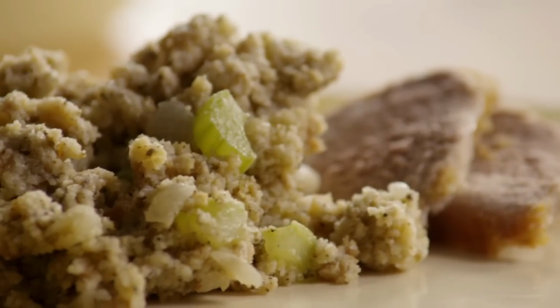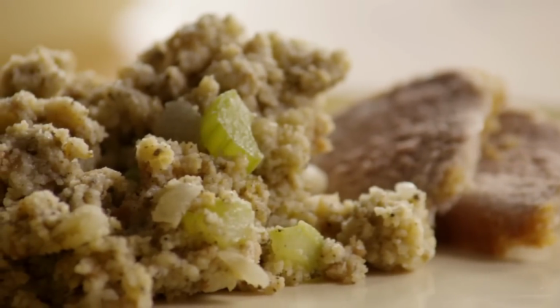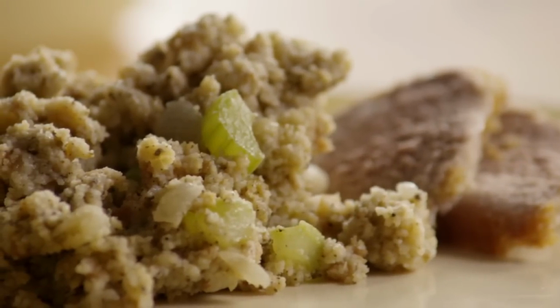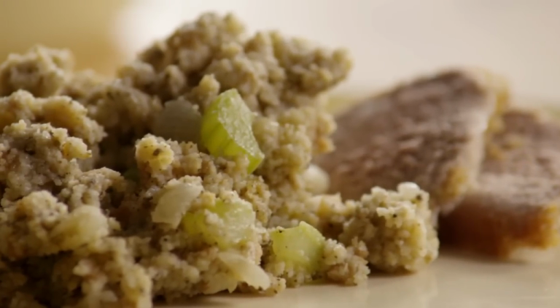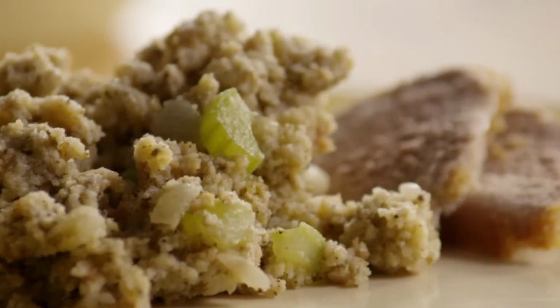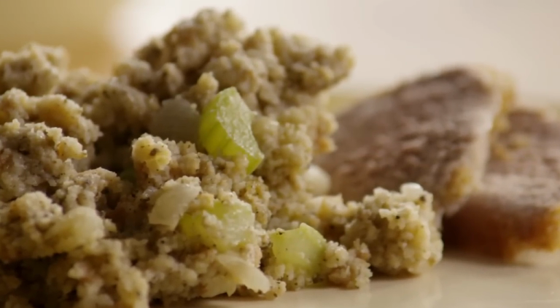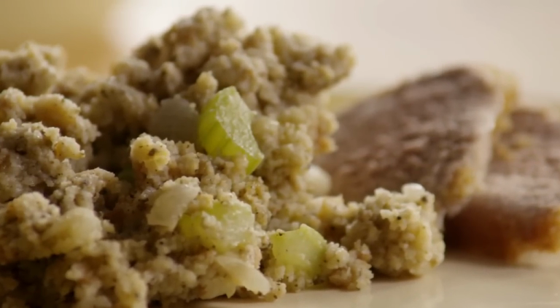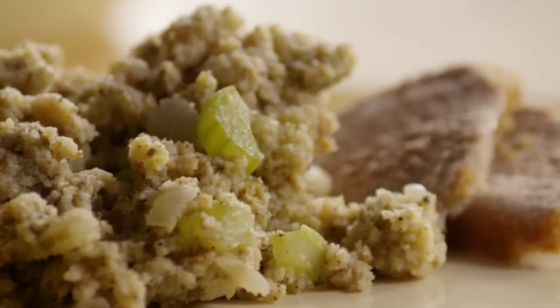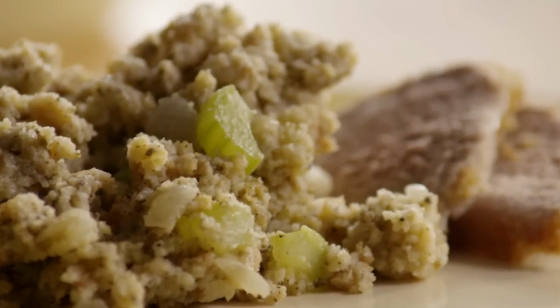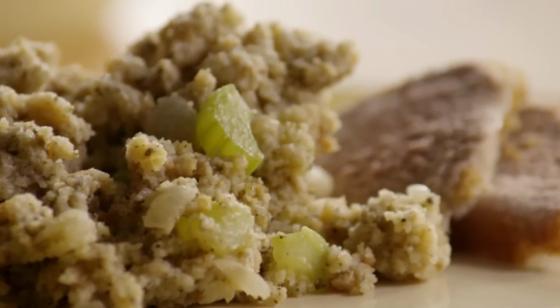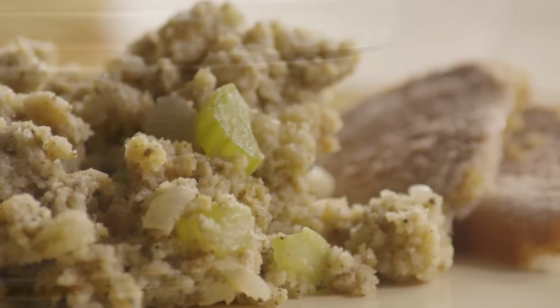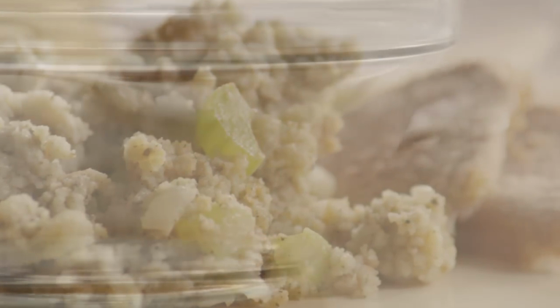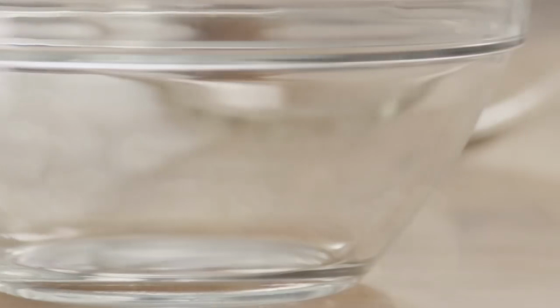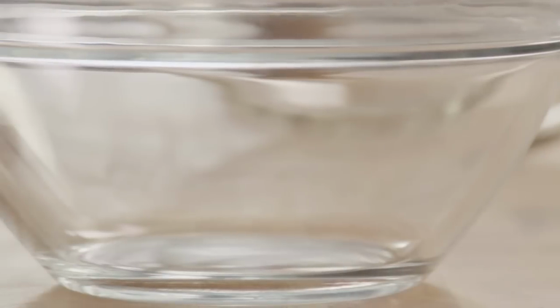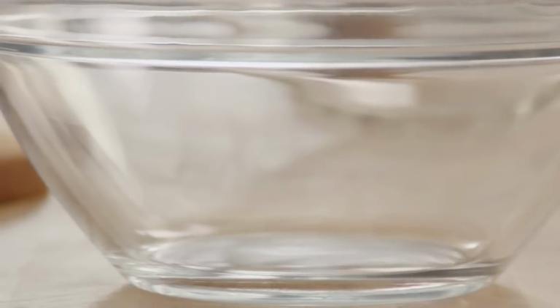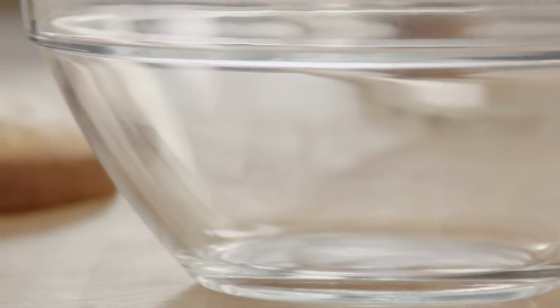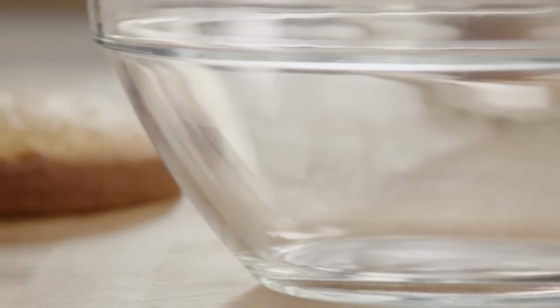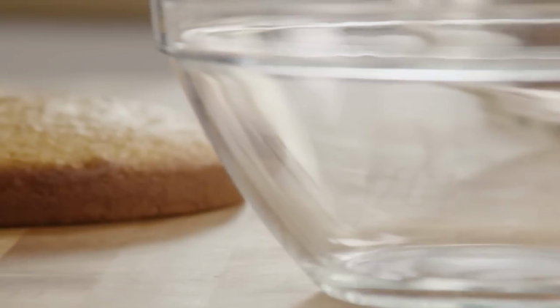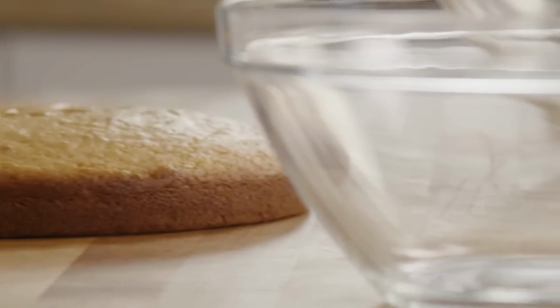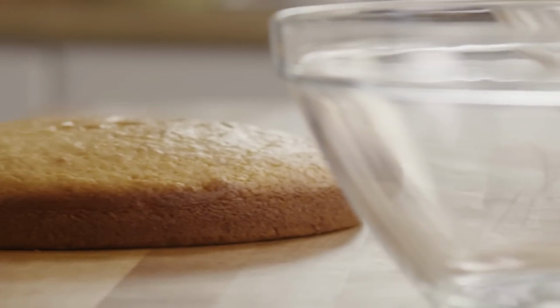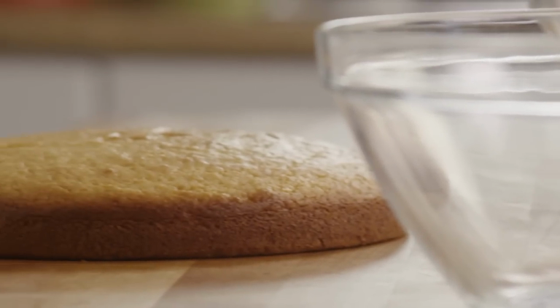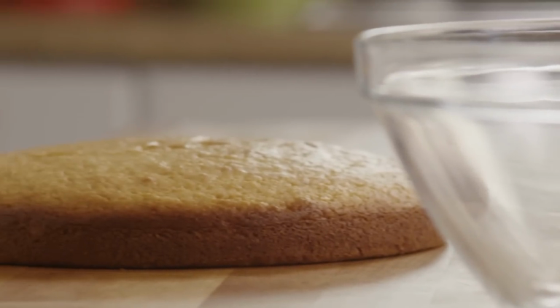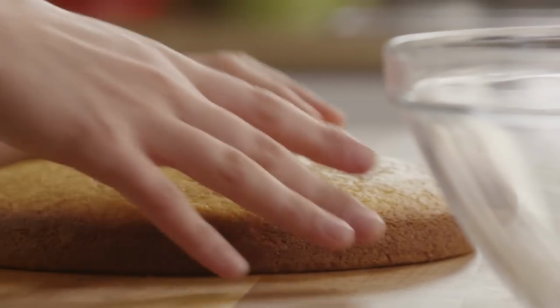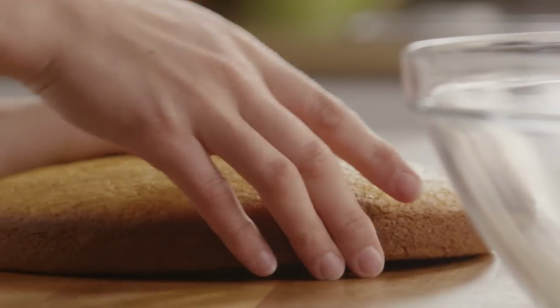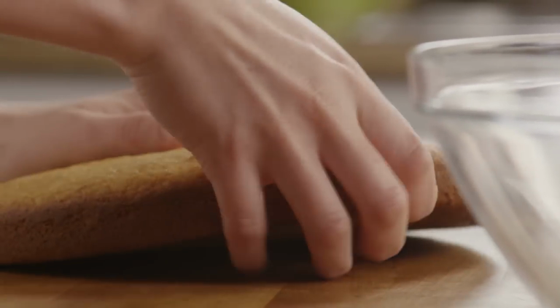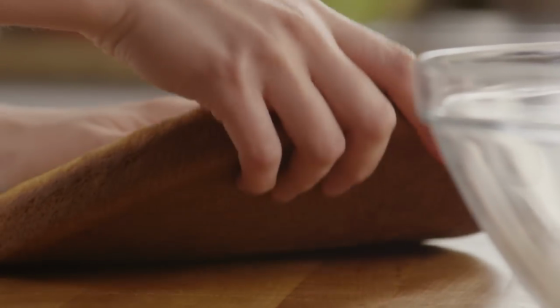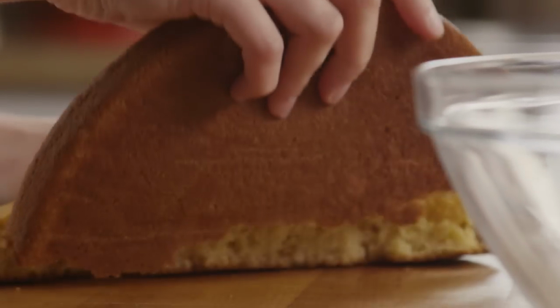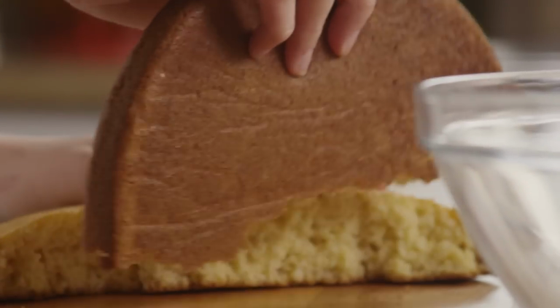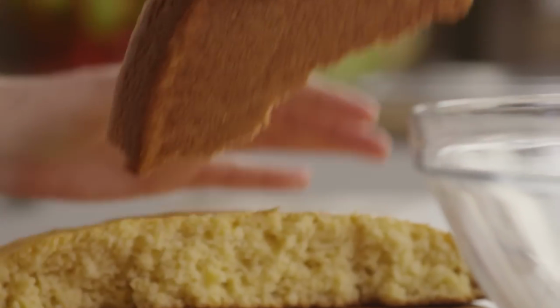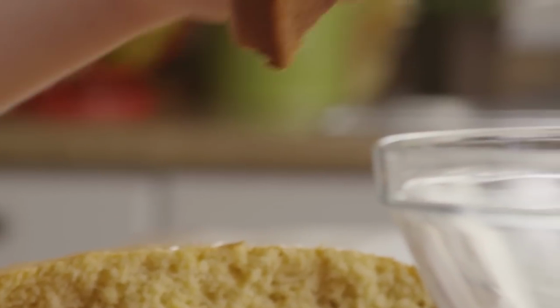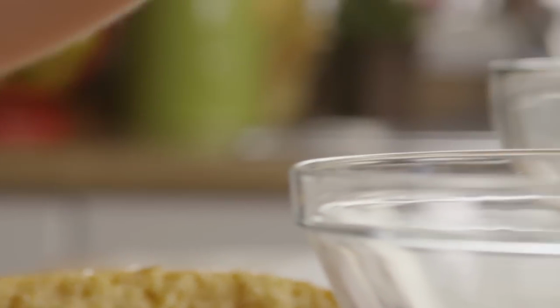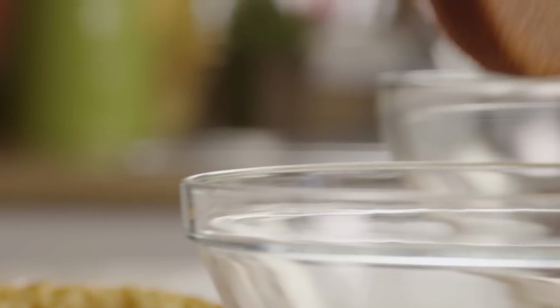The trick to keeping this recipe simple is to start with boxed cornbread mix. Just make the bread according to the package directions, bake and cool. There are plenty of delicious cornbread mixes out there so there's no need to complicate things.